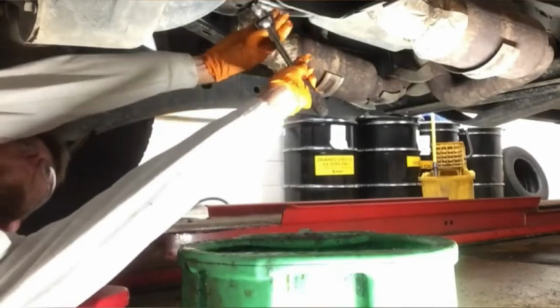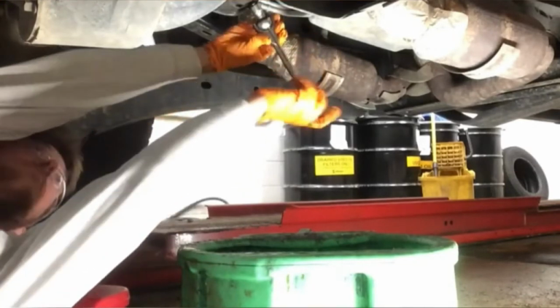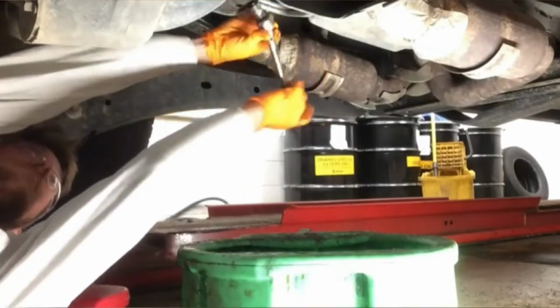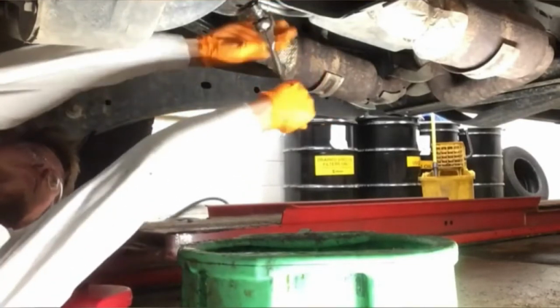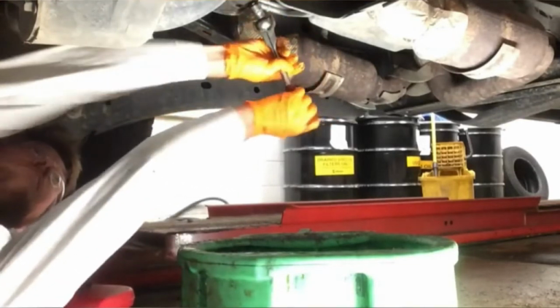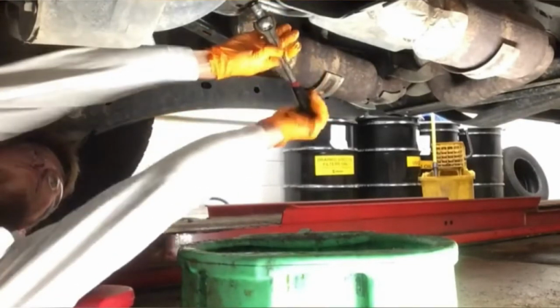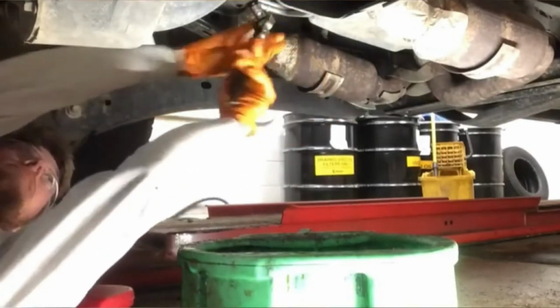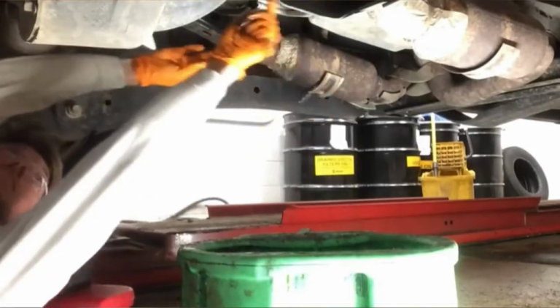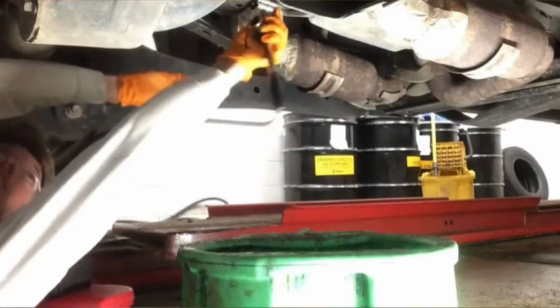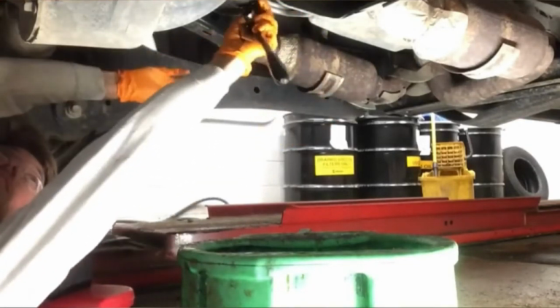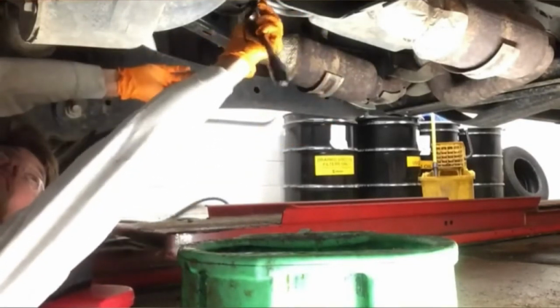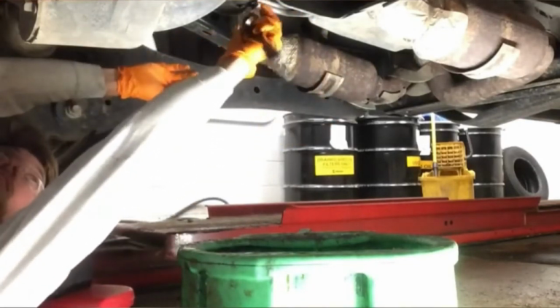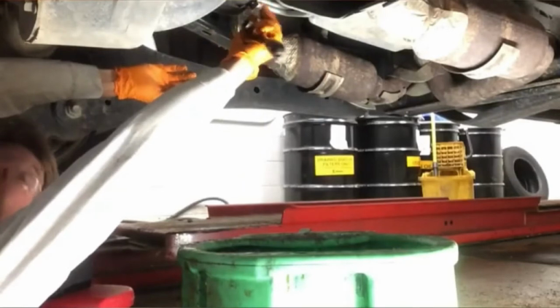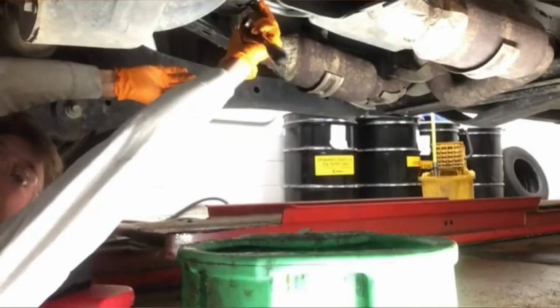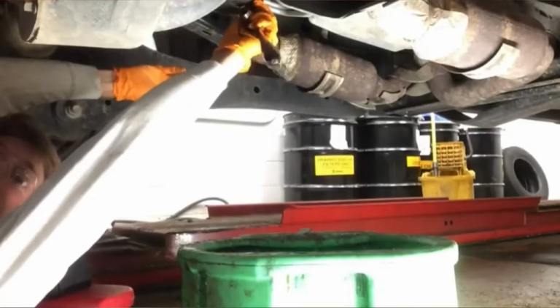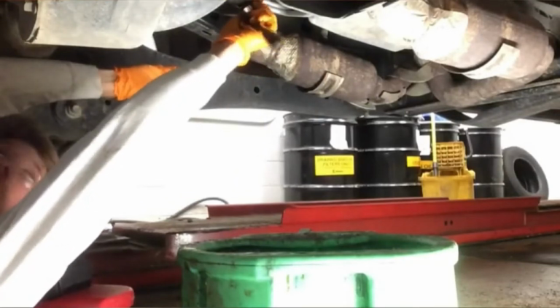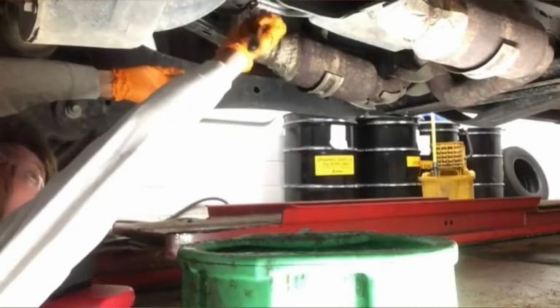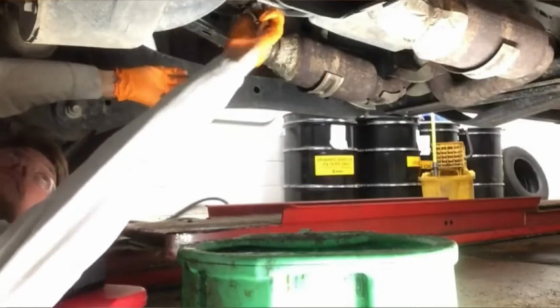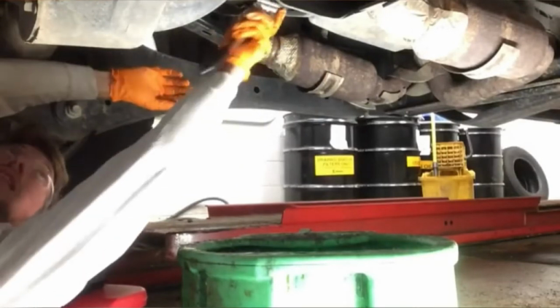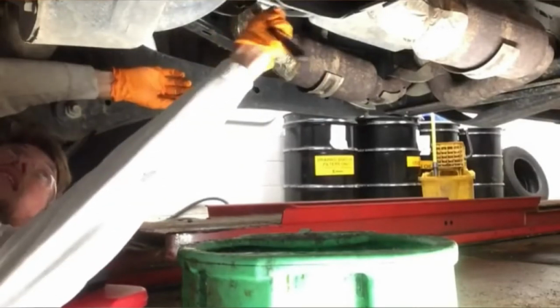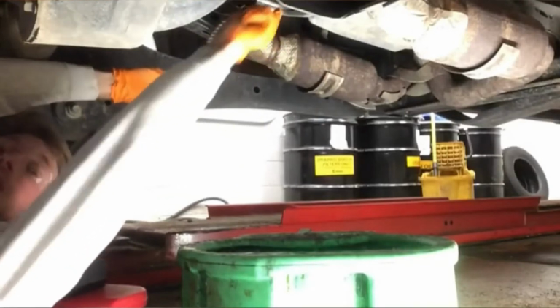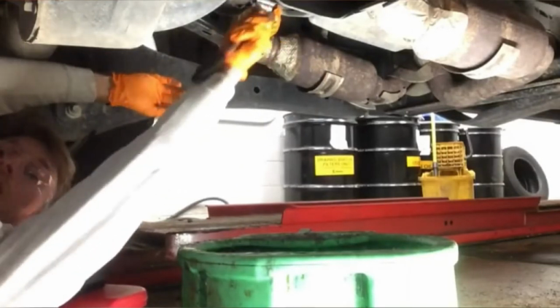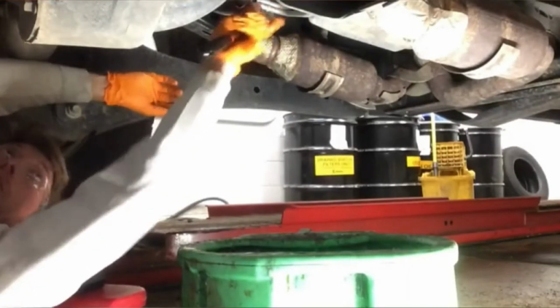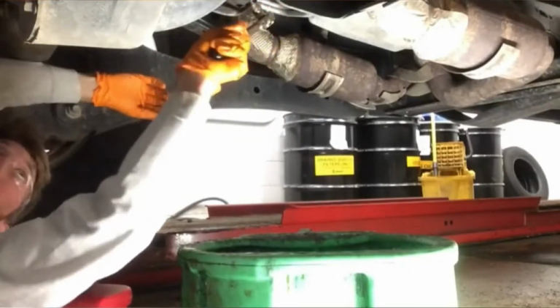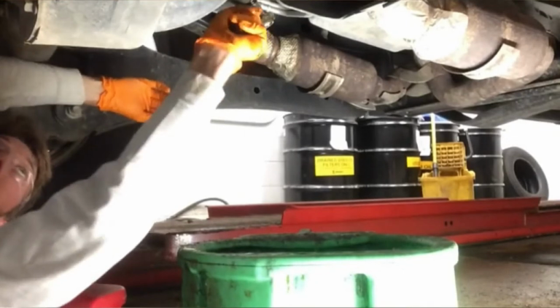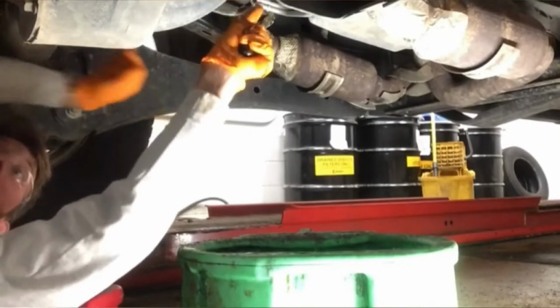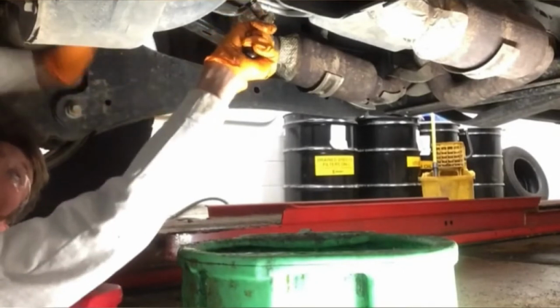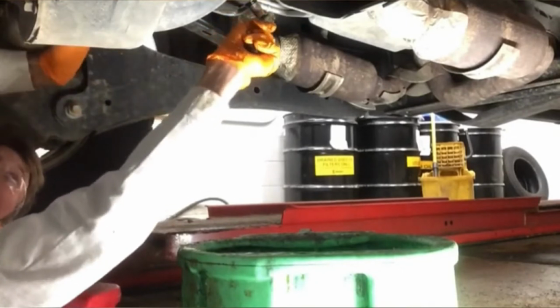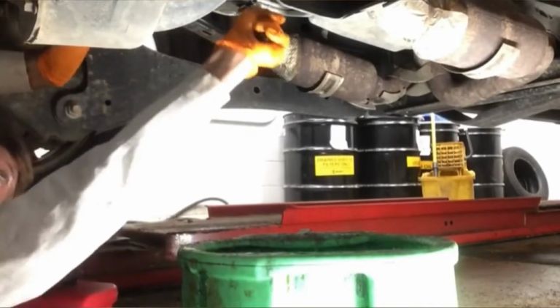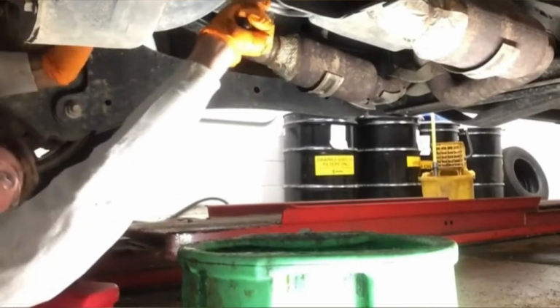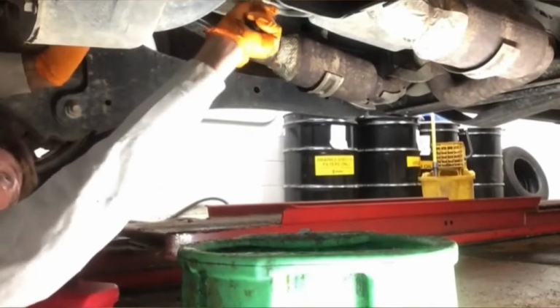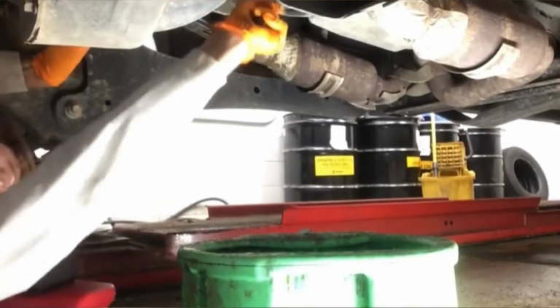Just as a side note, they do make emergency plug kits. These kits allow you to add engine oil and drive the vehicle to a shop for a professional repair at a later time. They are not intended to be a permanent fix.